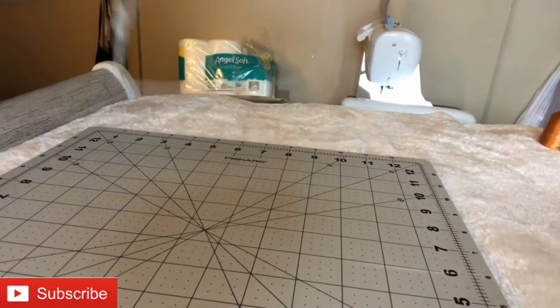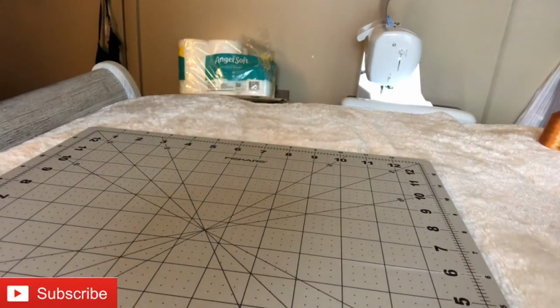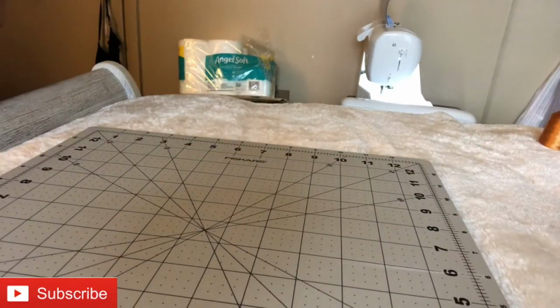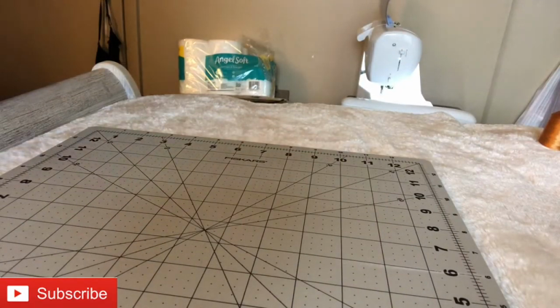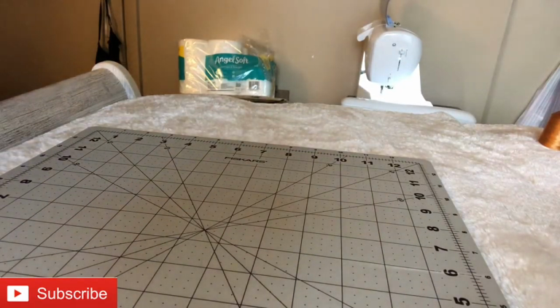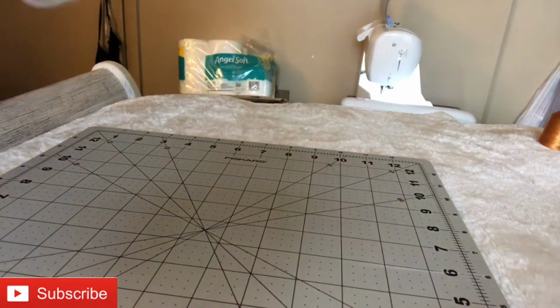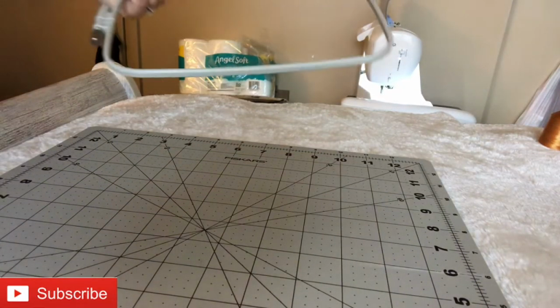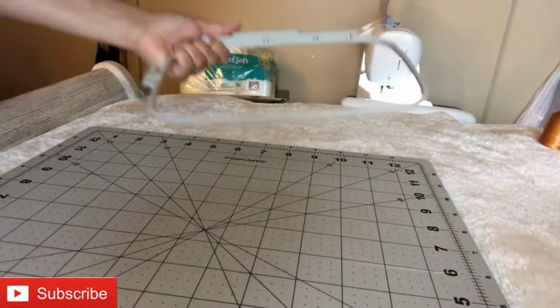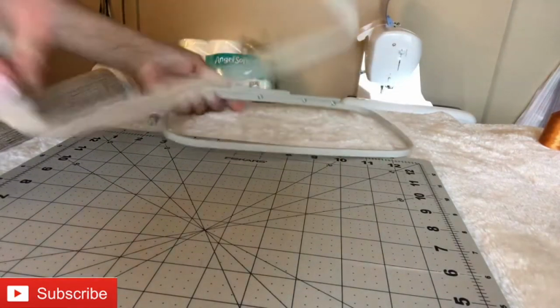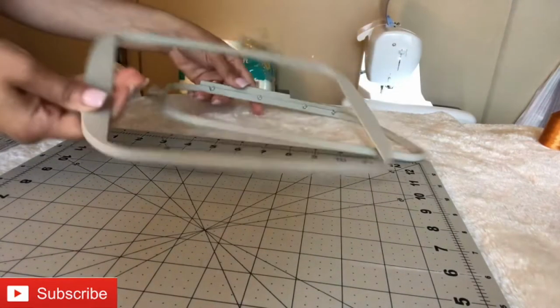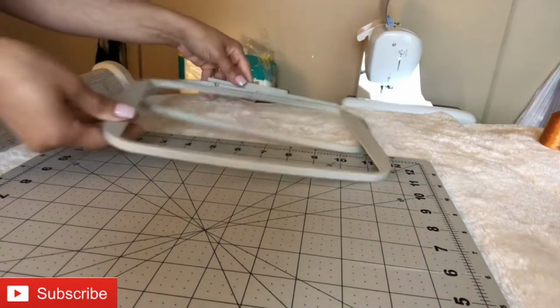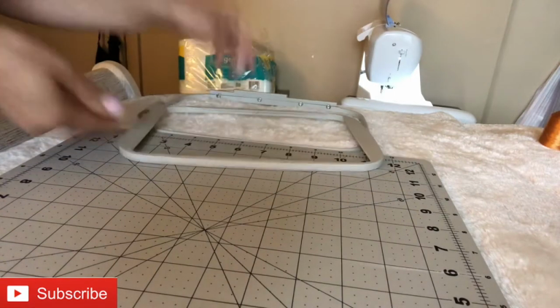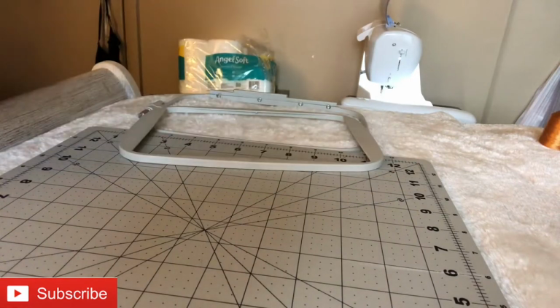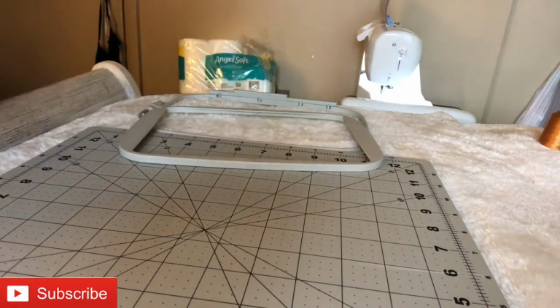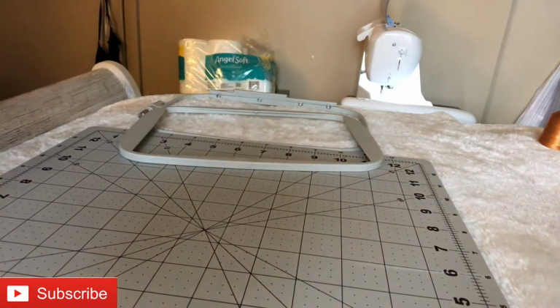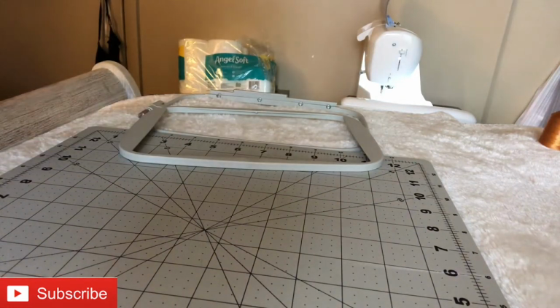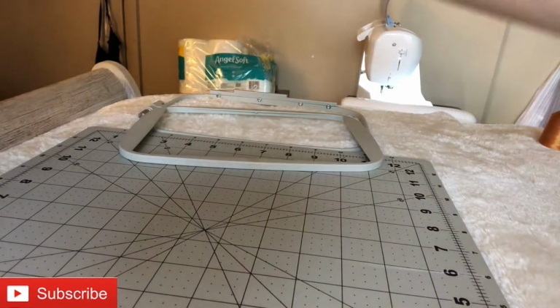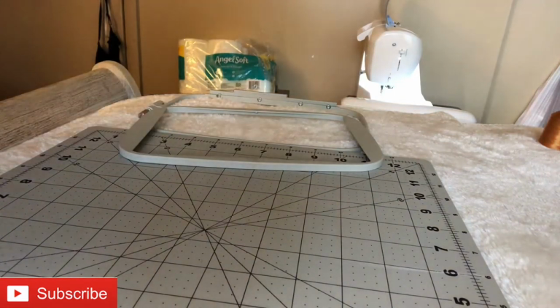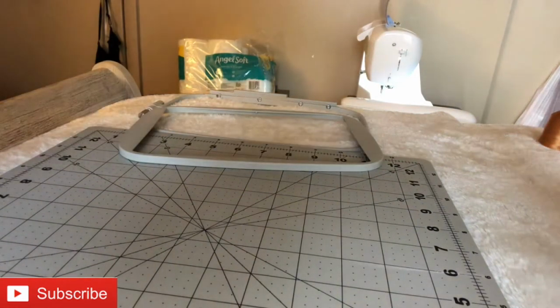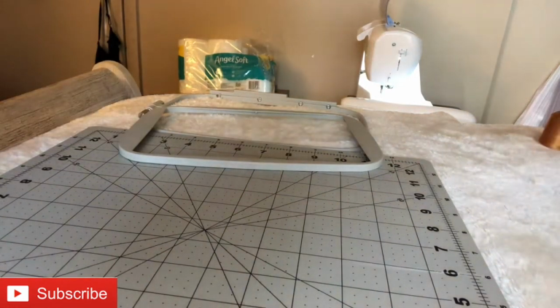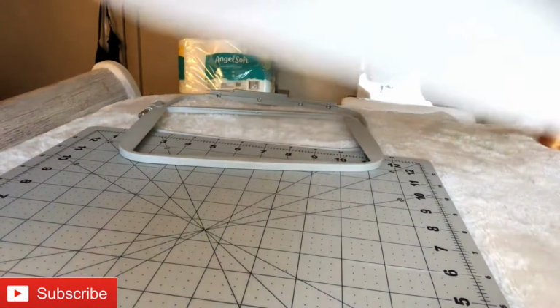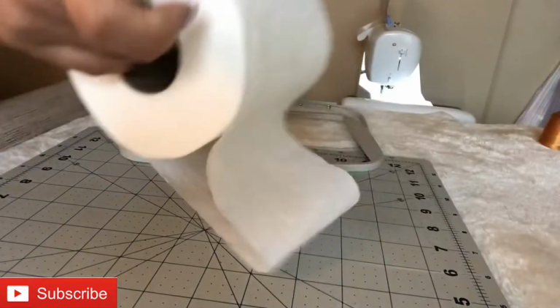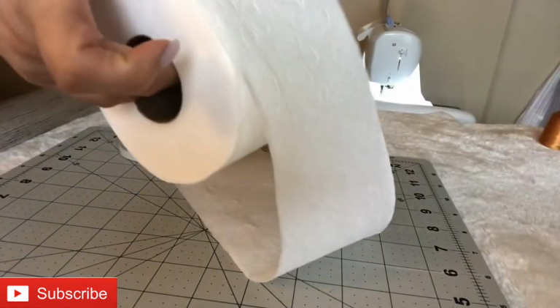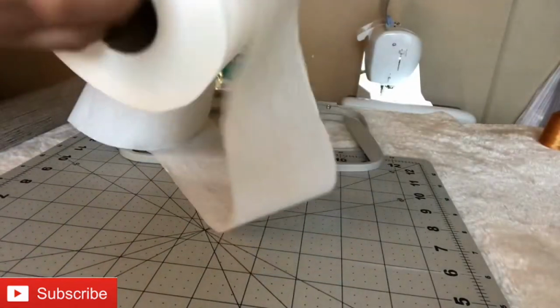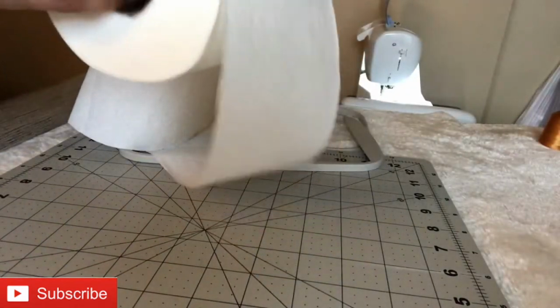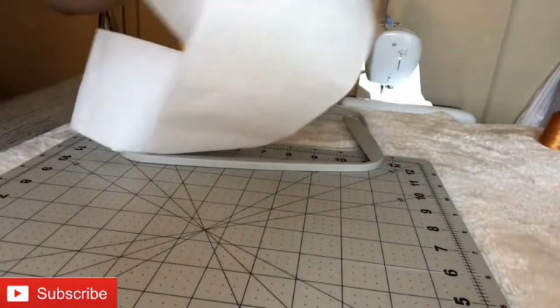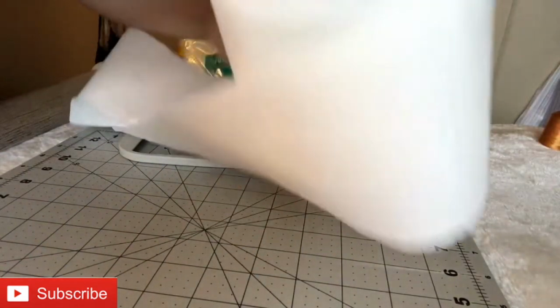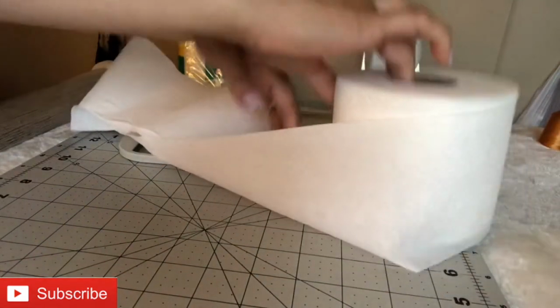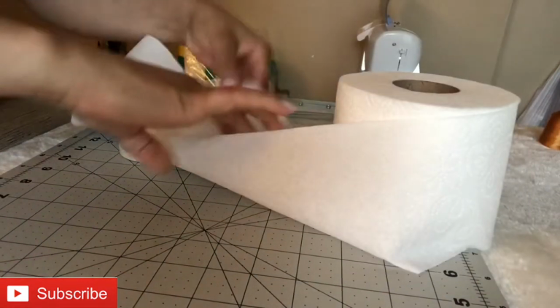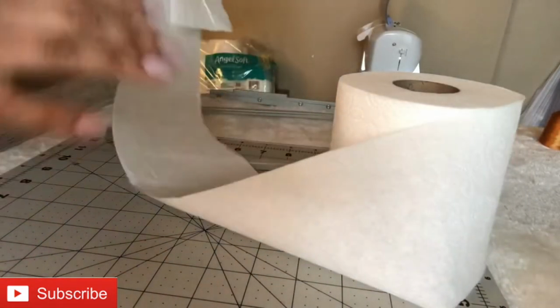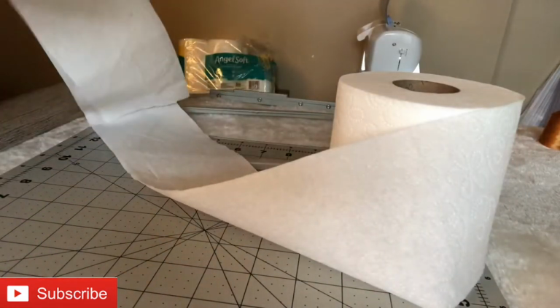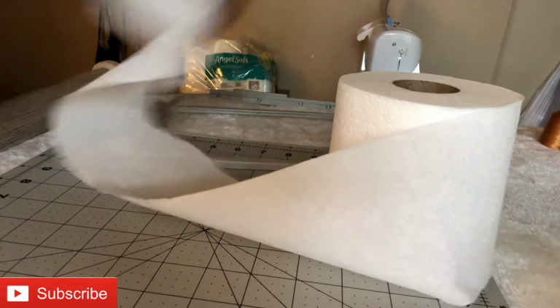Hey you guys, welcome back to my channel. I quickly wanted to show you how I embroider on toilet paper. Yes, it is possible to embroider on toilet paper and possibly paper towels, so here's what you want to do.